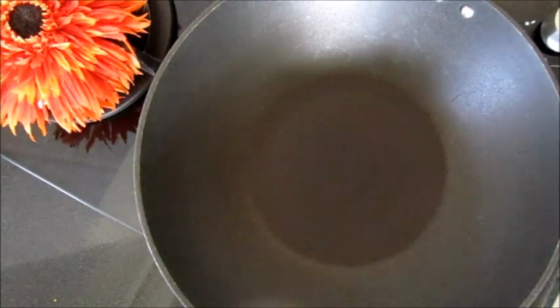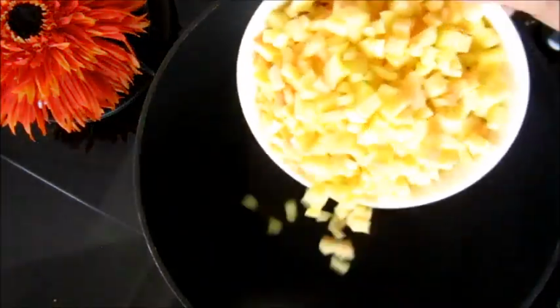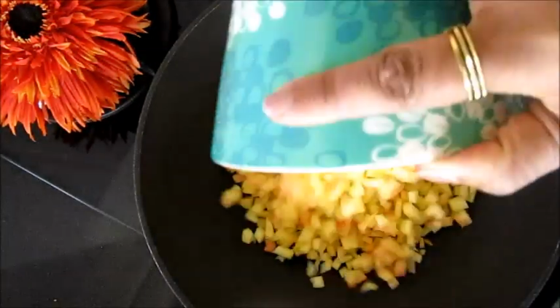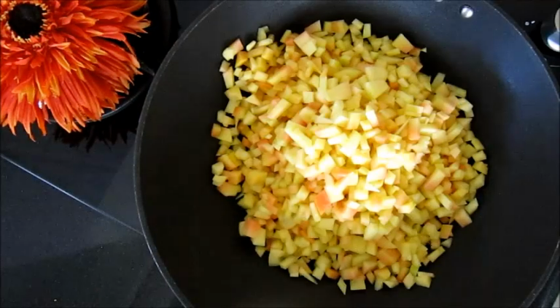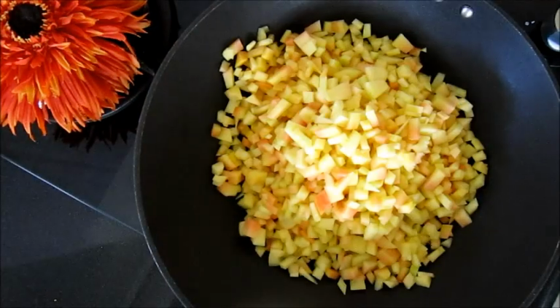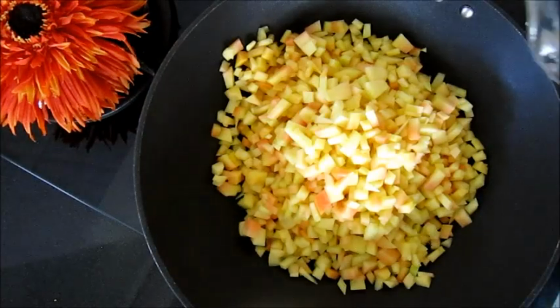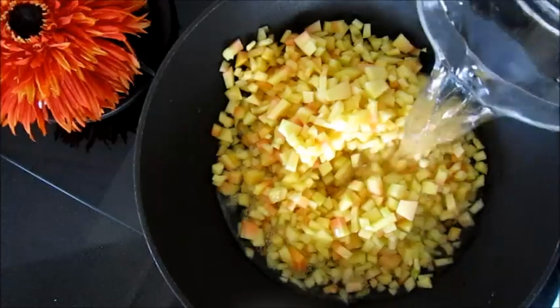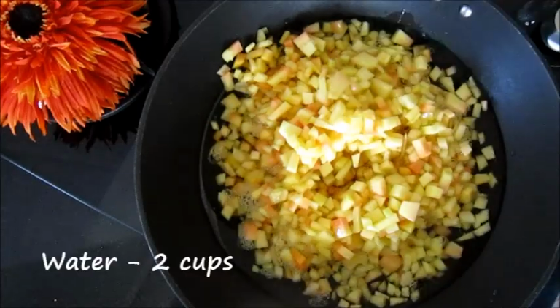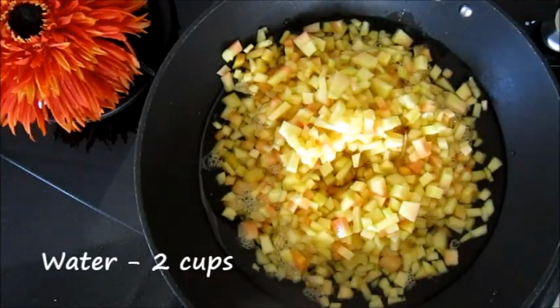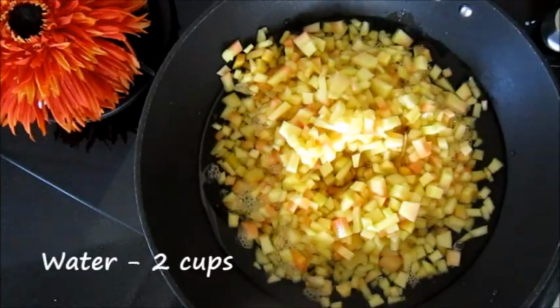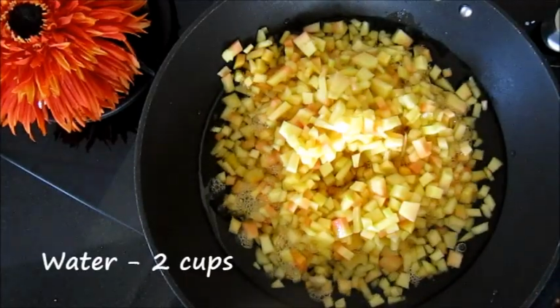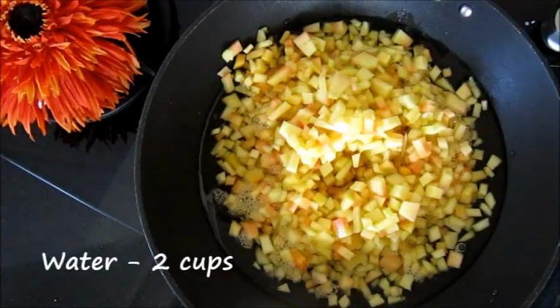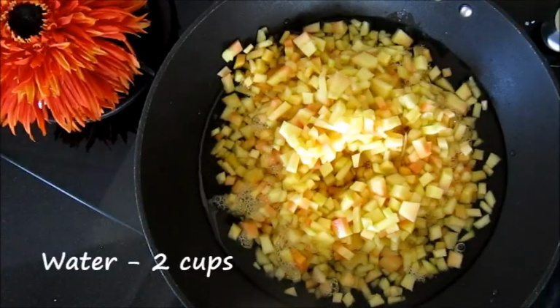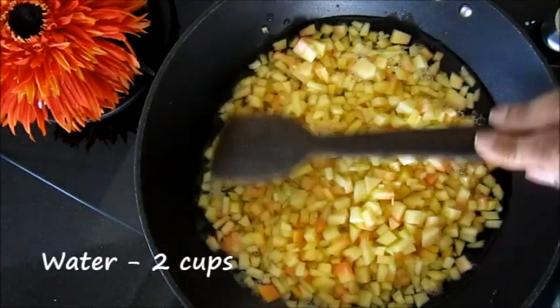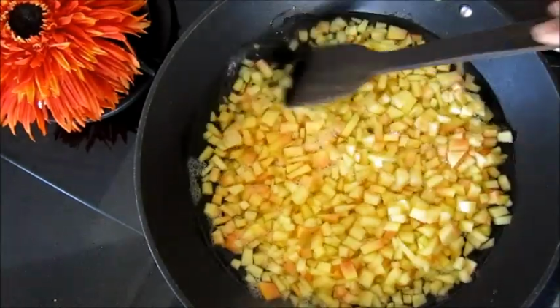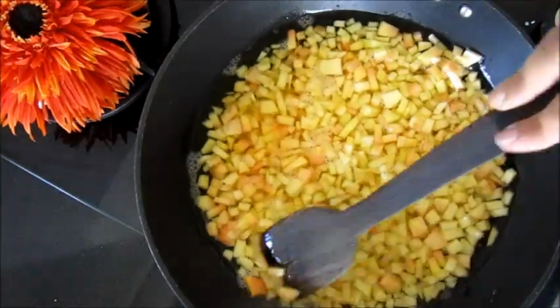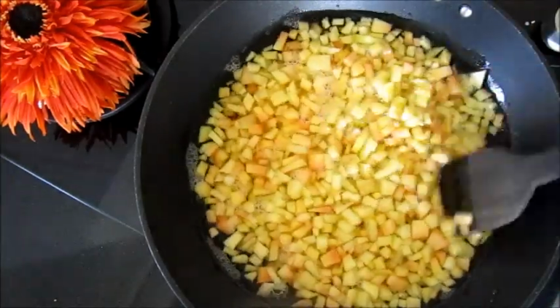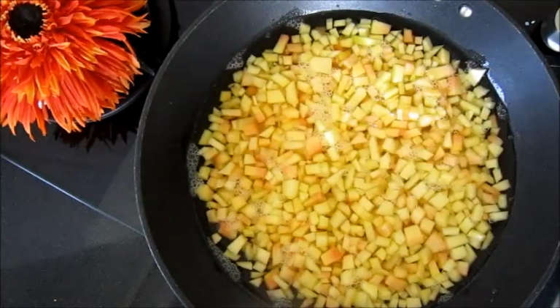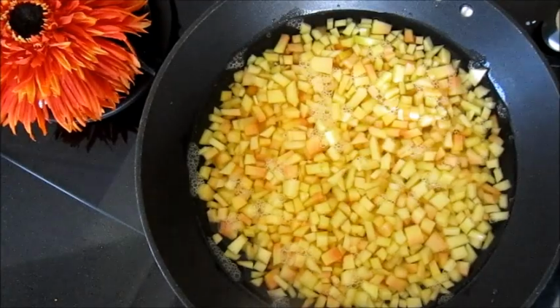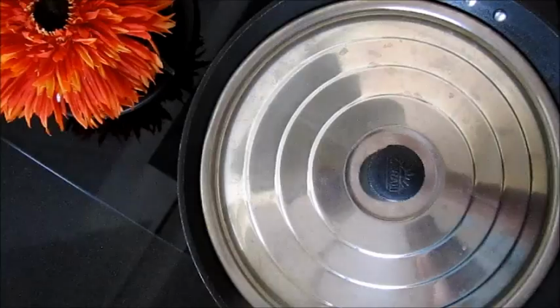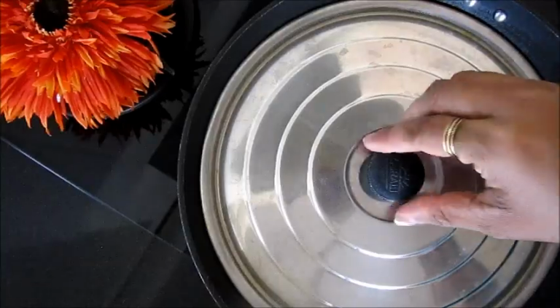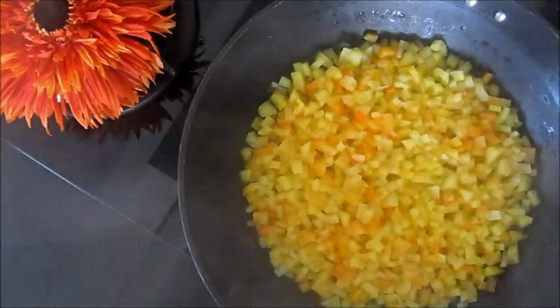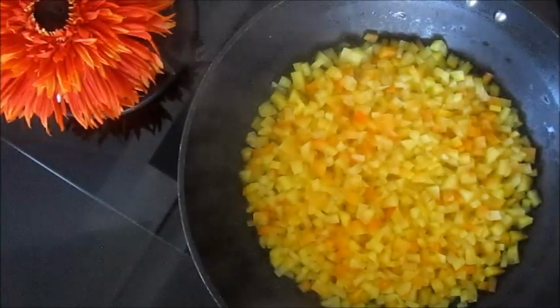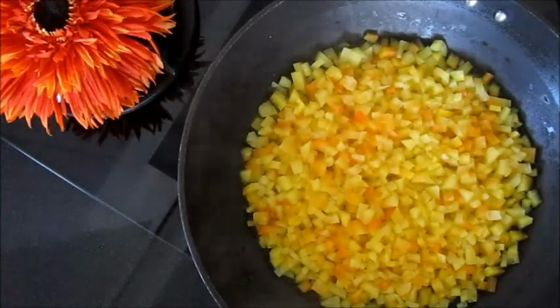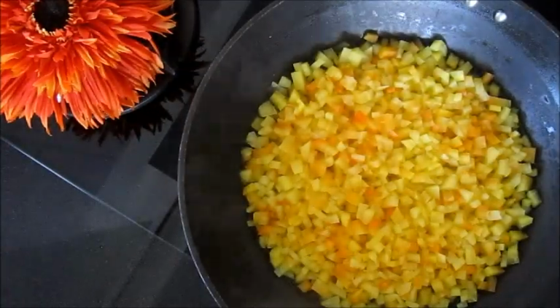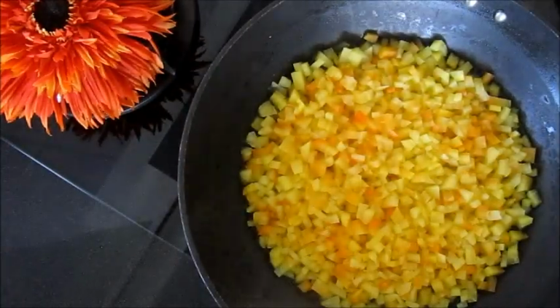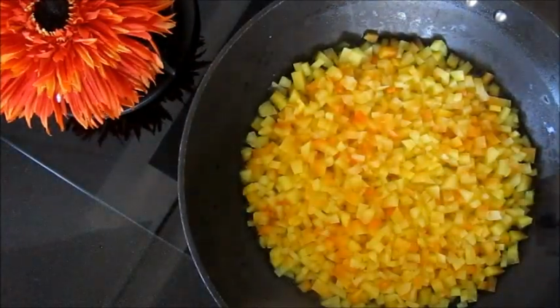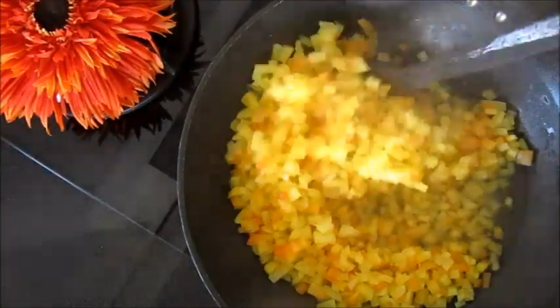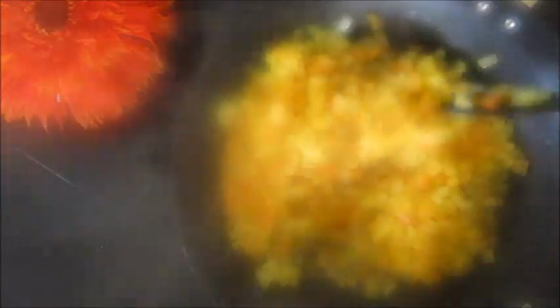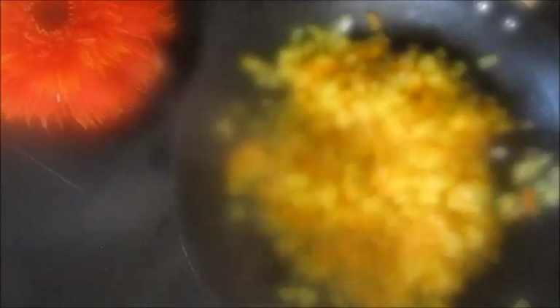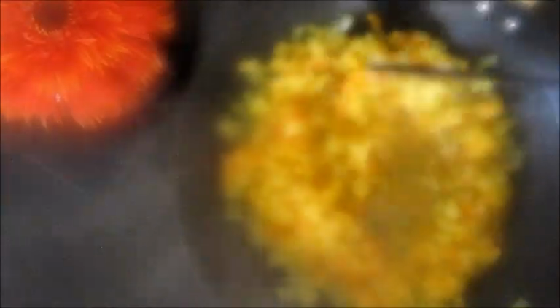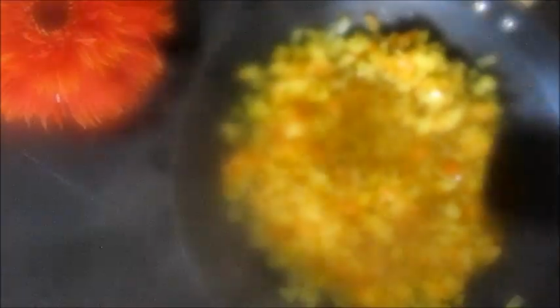Now take these papaya pieces into a pan. Add two cups of water, or enough water to cover the papayas. Boil it for two minutes, then switch off the flame and cover it for five minutes. Now keep it aside.